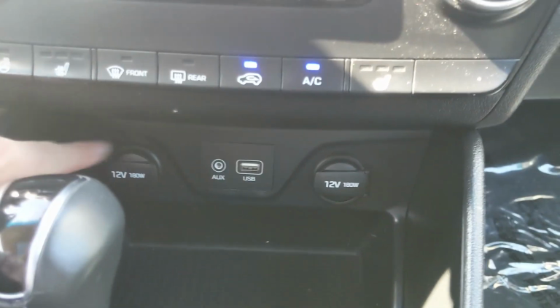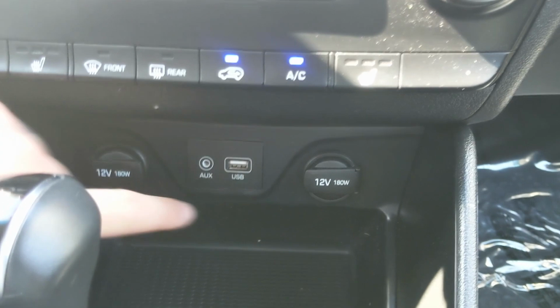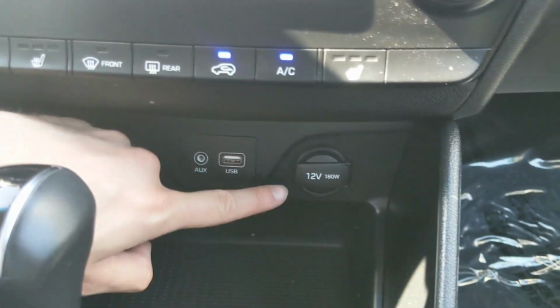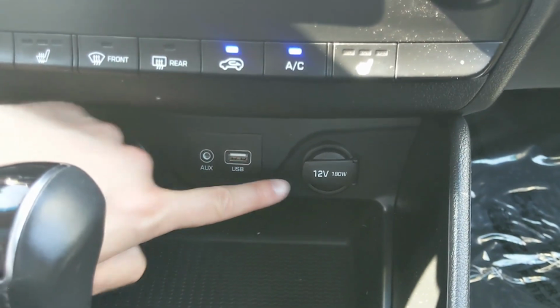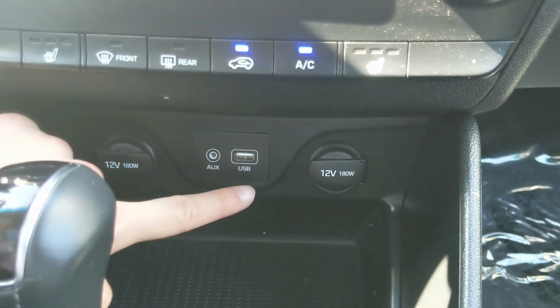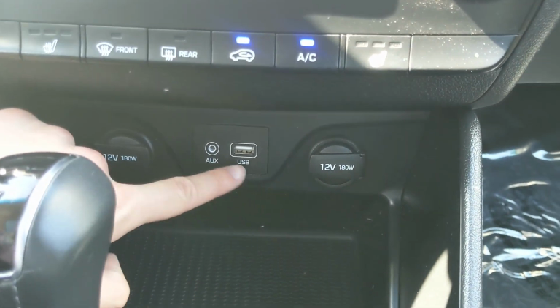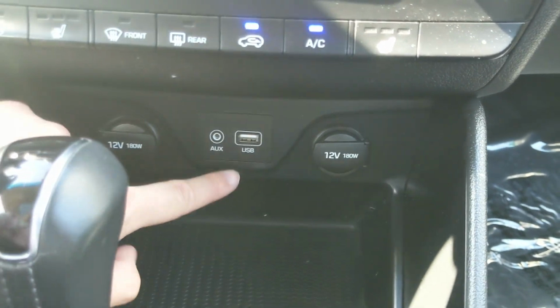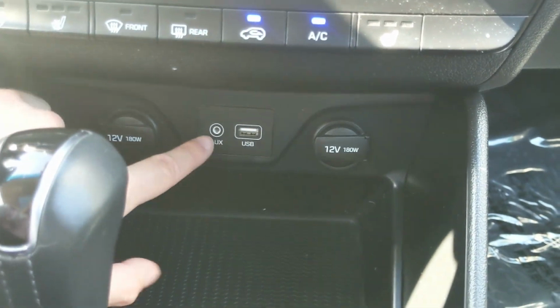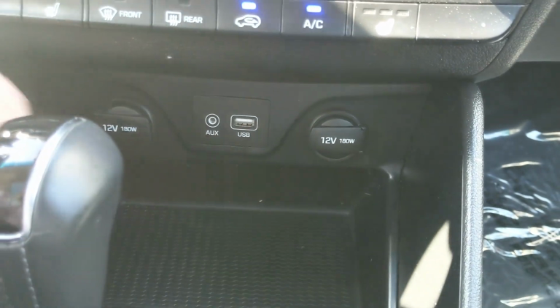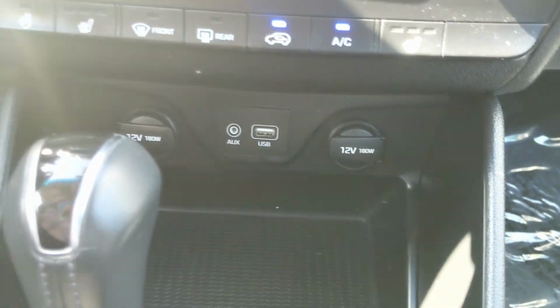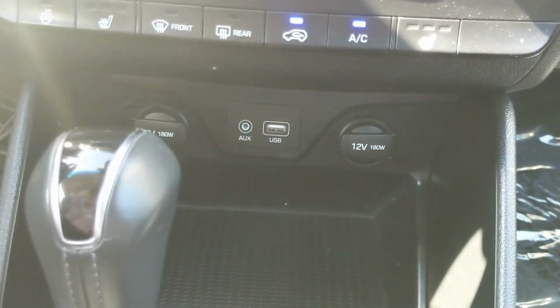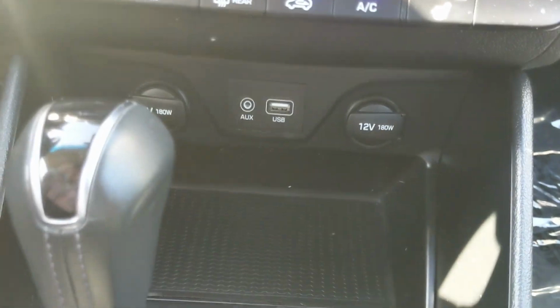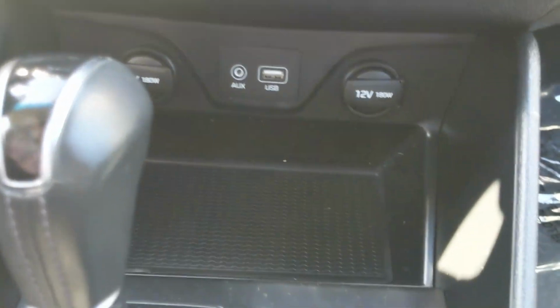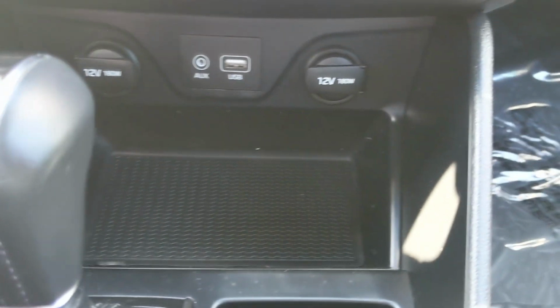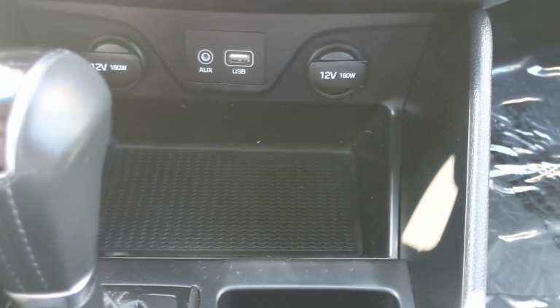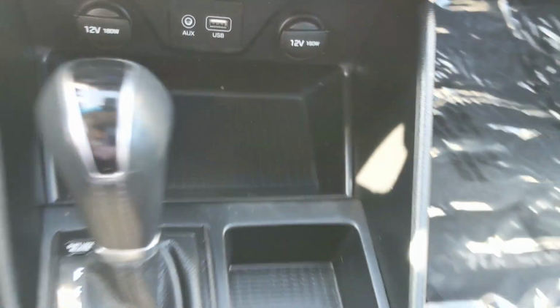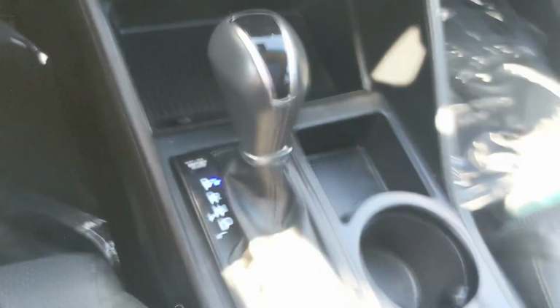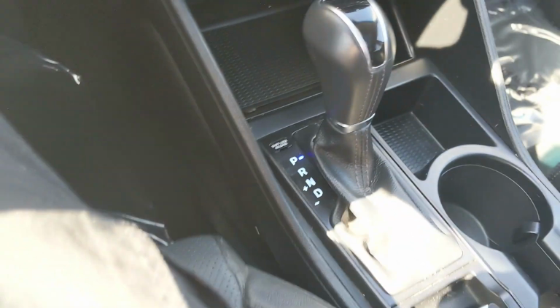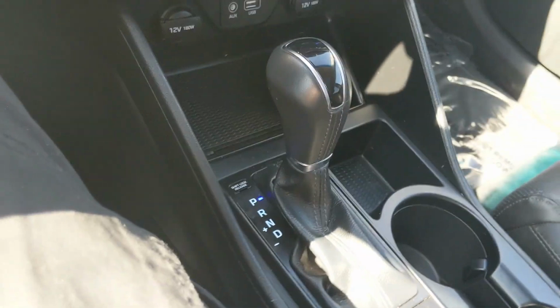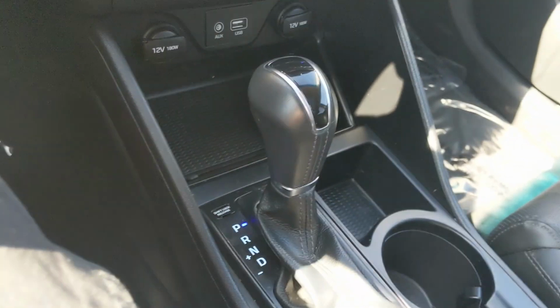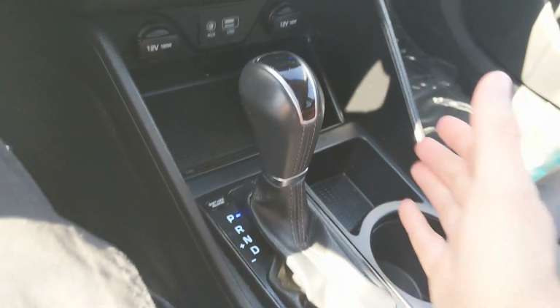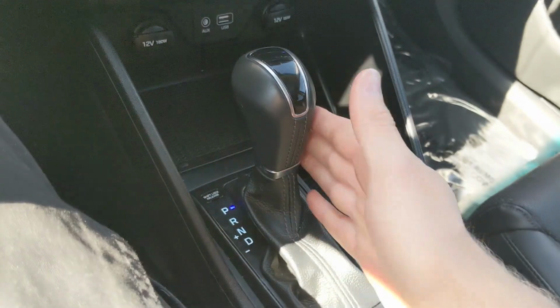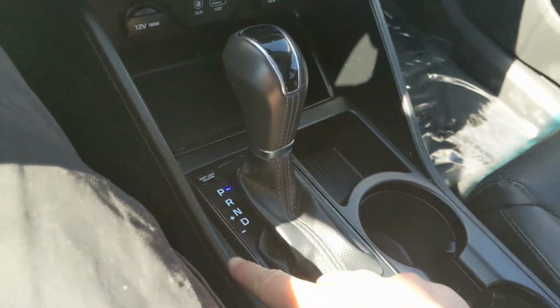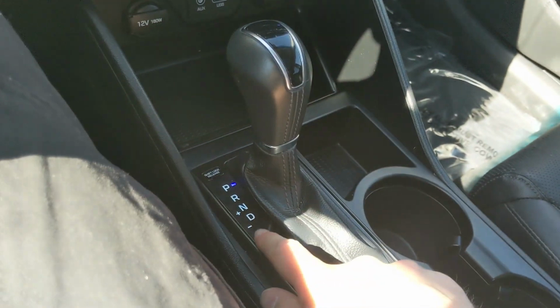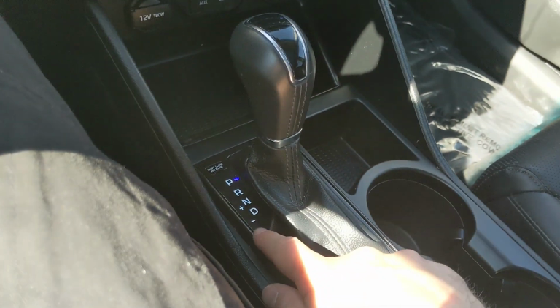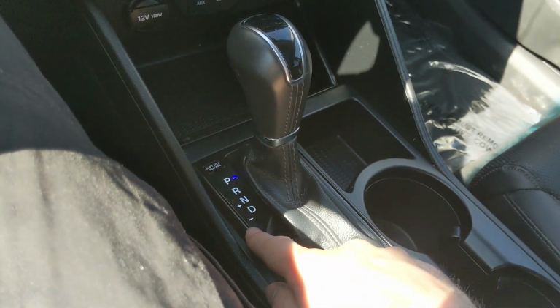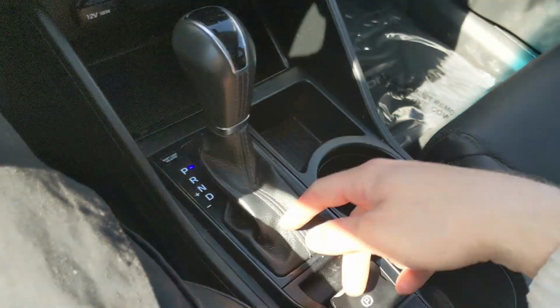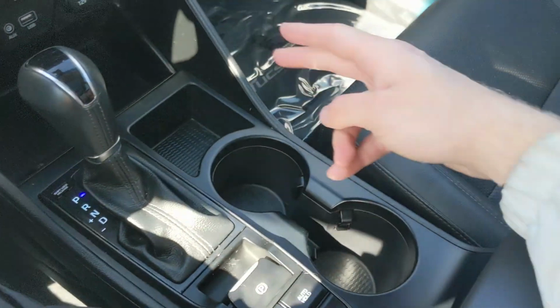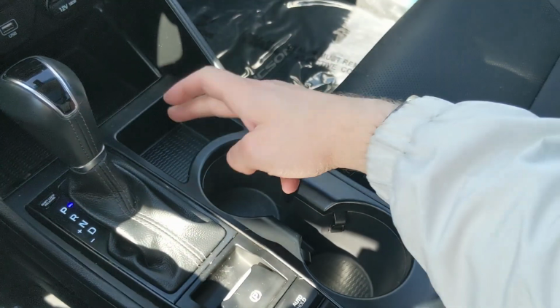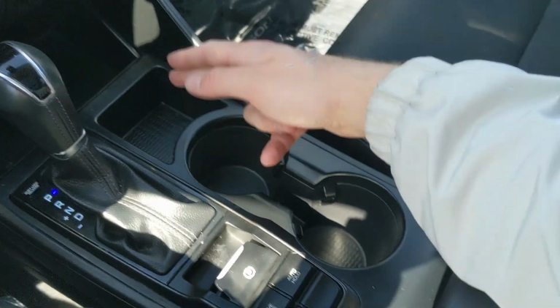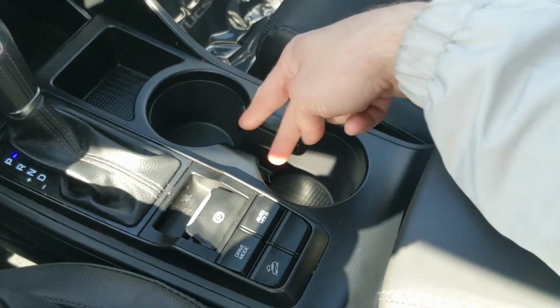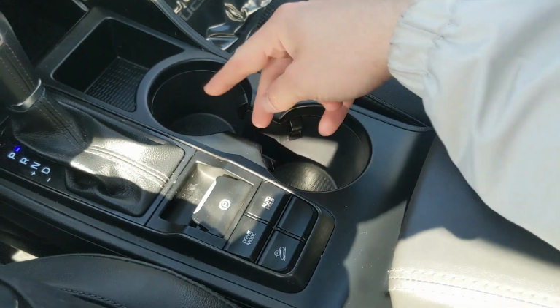Below that, you have two 12-volt power outlets as well as your USB and auxiliary for your audio, a little tray area, and then your main shifter with SelectShift so you can manually shift through your gears, as well as a tray and two cup holders.